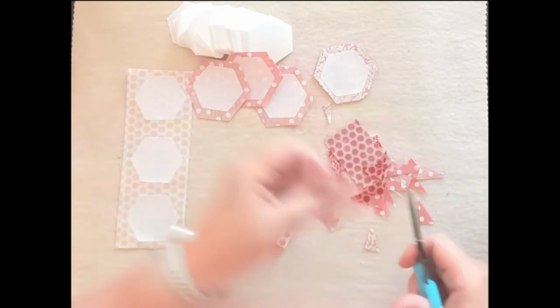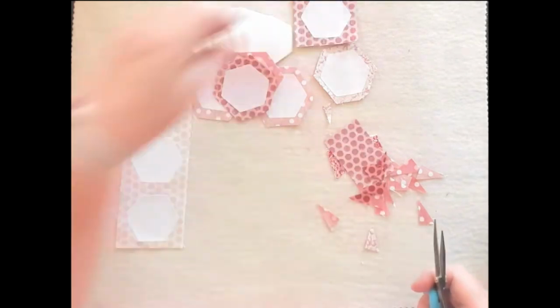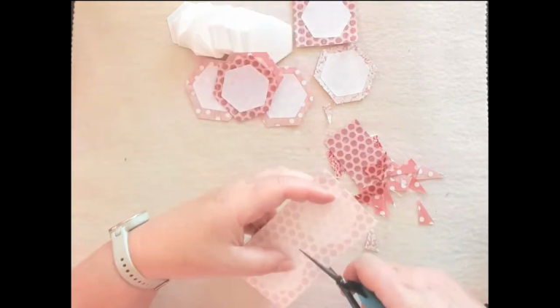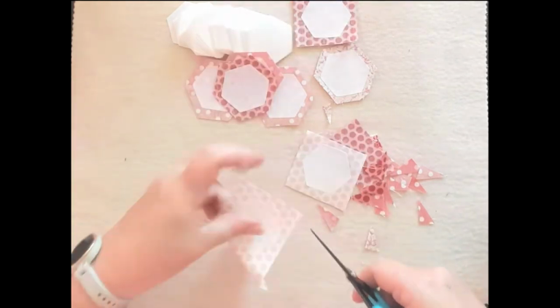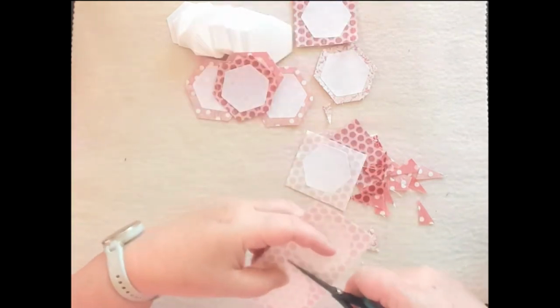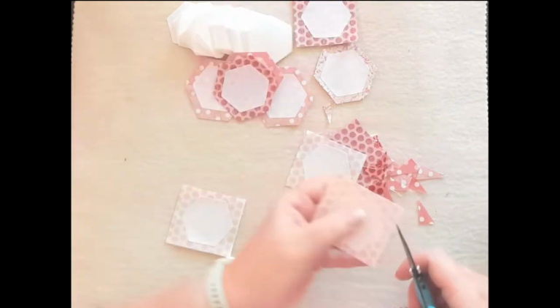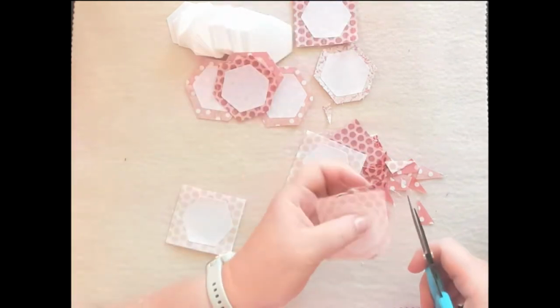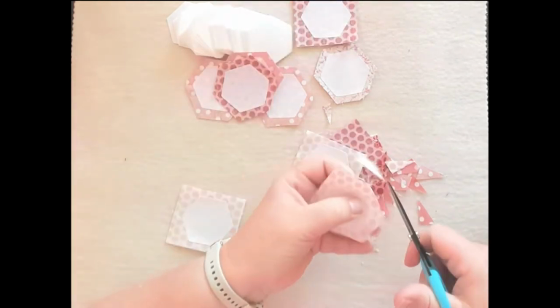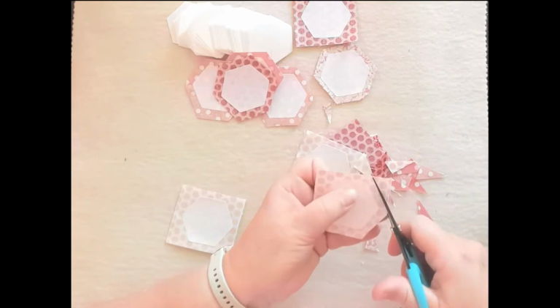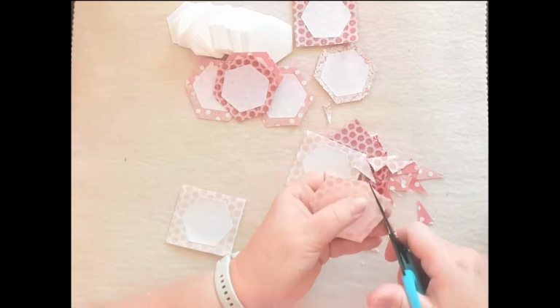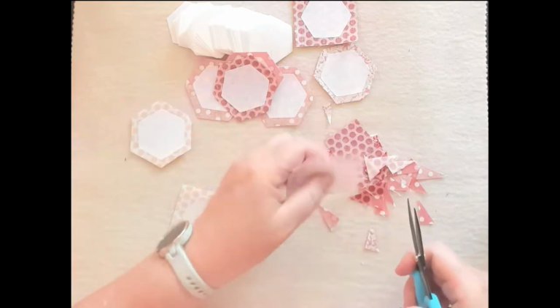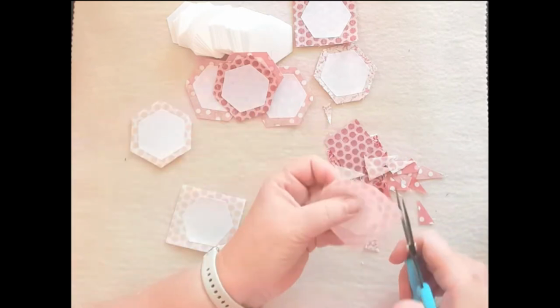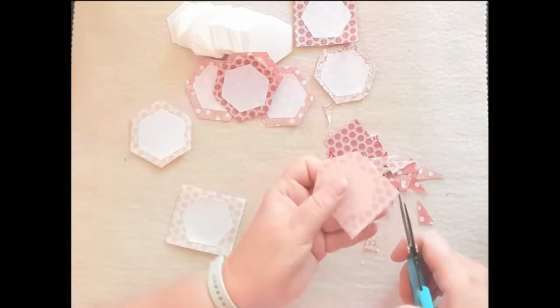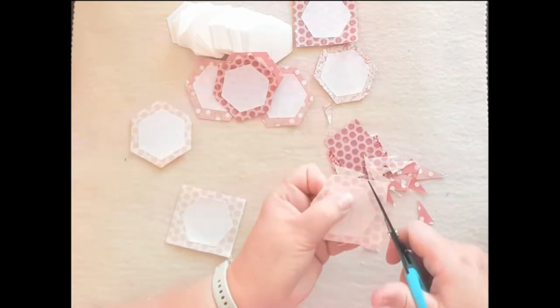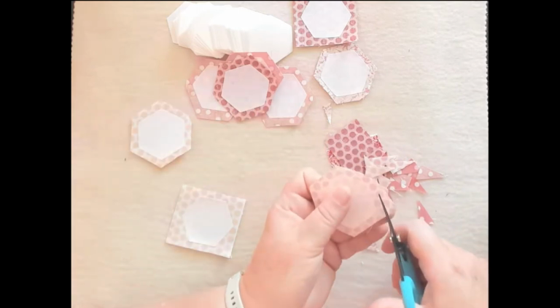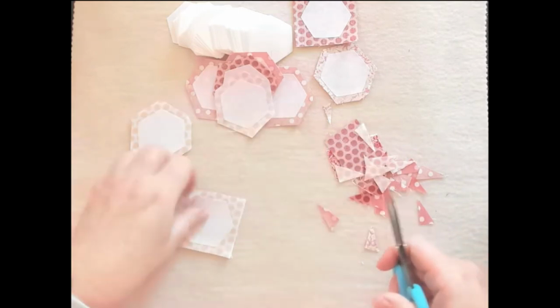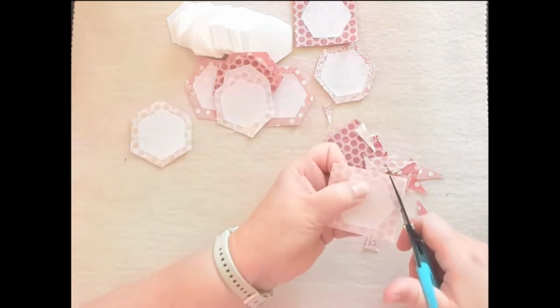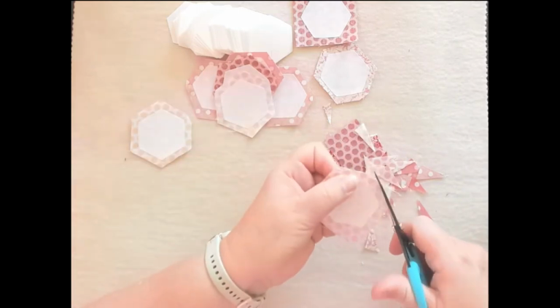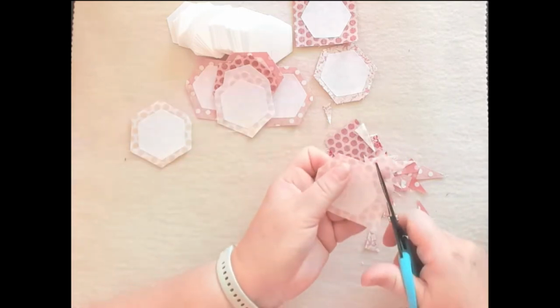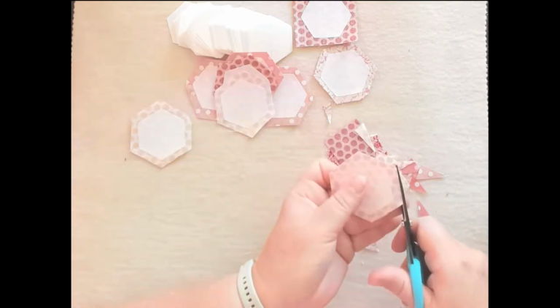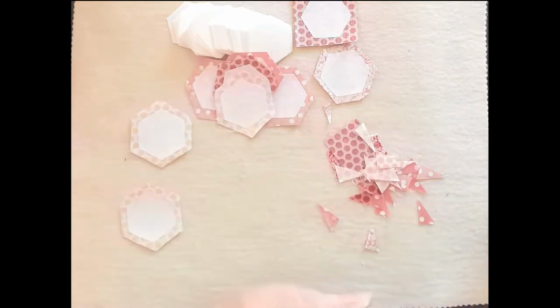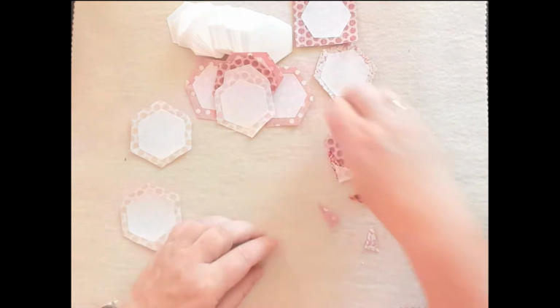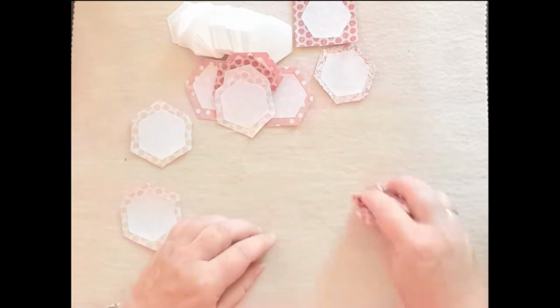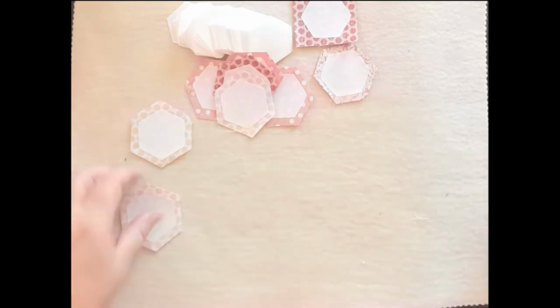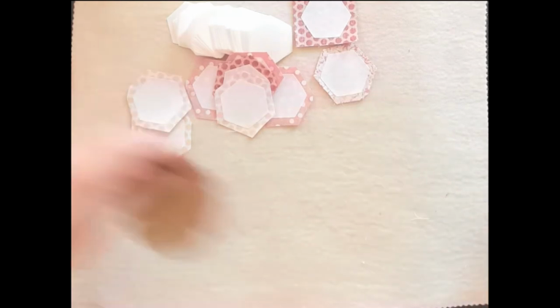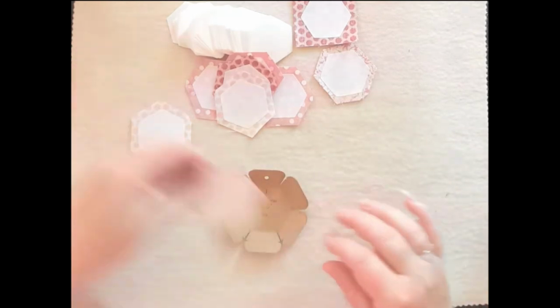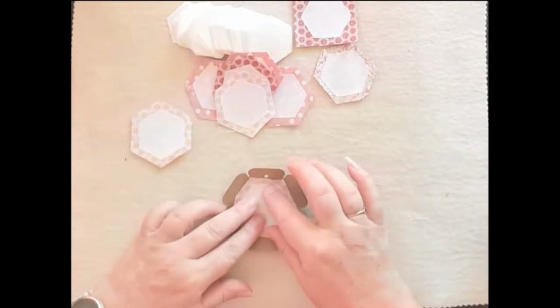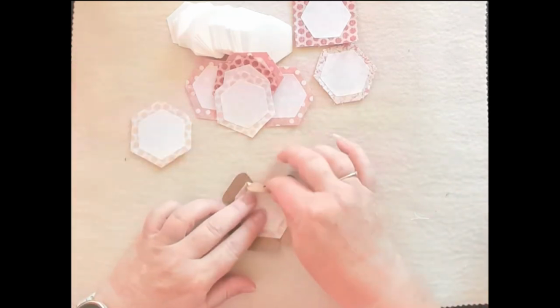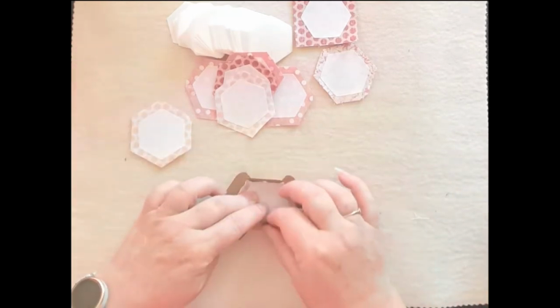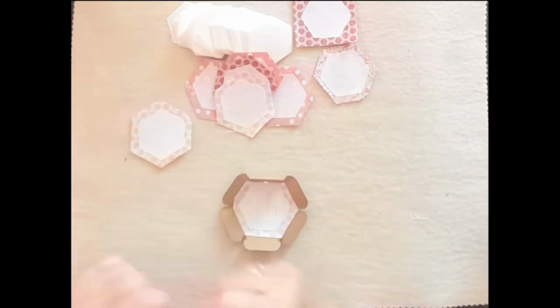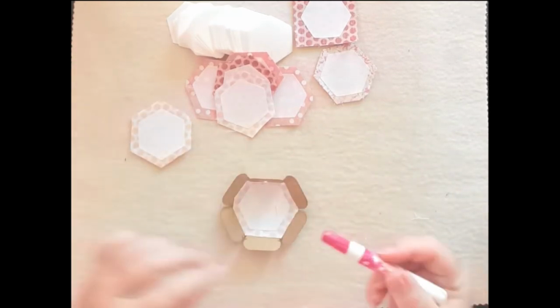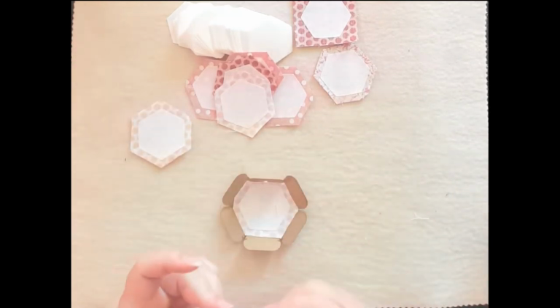I did decide later that I didn't need to trim these seam allowances — I could be quite lazy and just leave them as a square or whatever was around there. So if you're using a mini charm pack of two-and-a-half inch squares, it's quite easy to just leave it on there. It doesn't really matter; it's going to be stuck underneath.